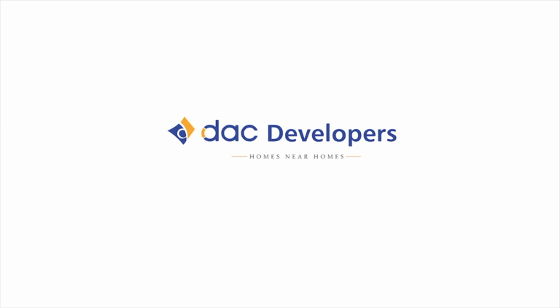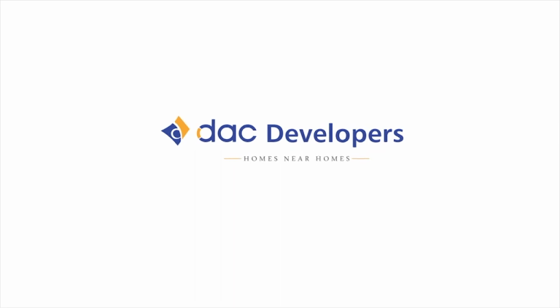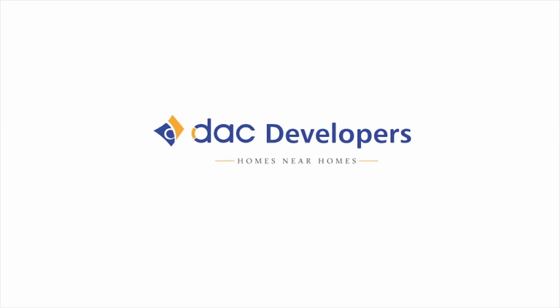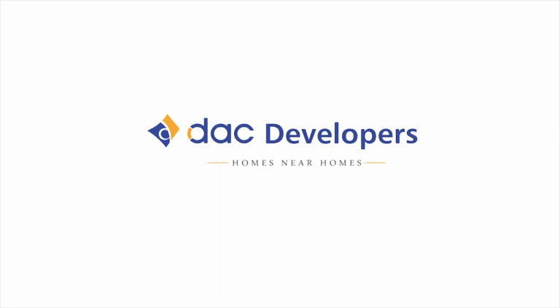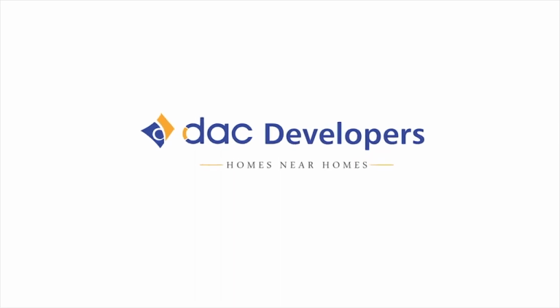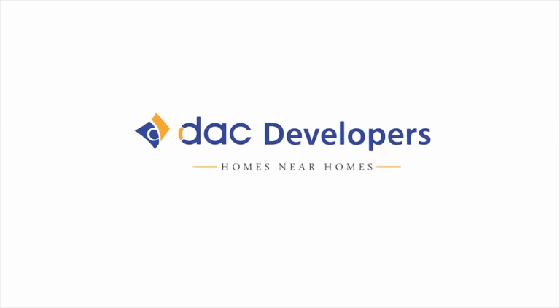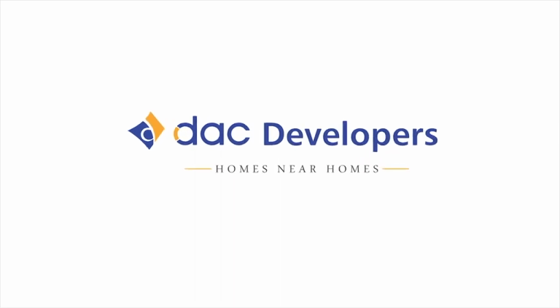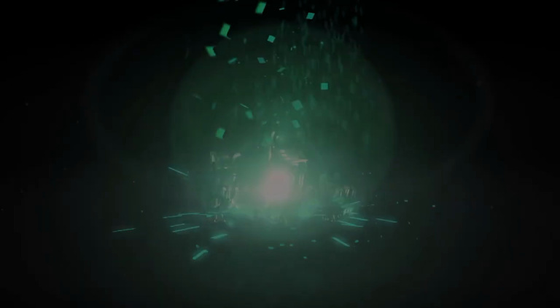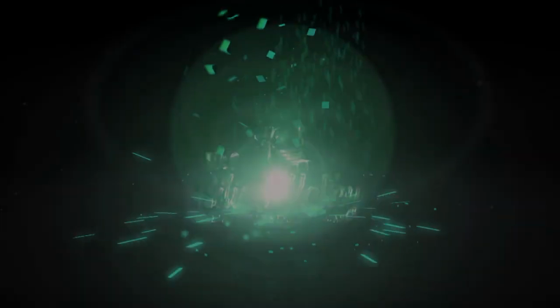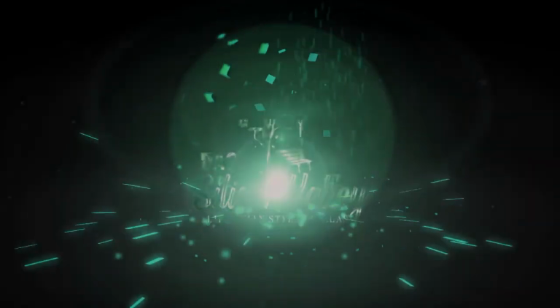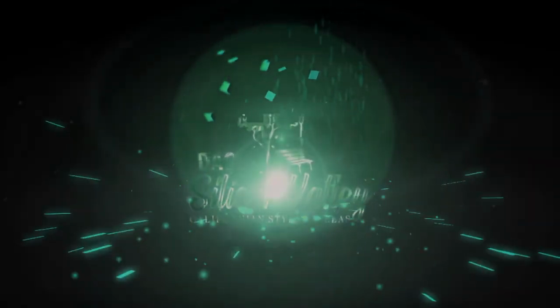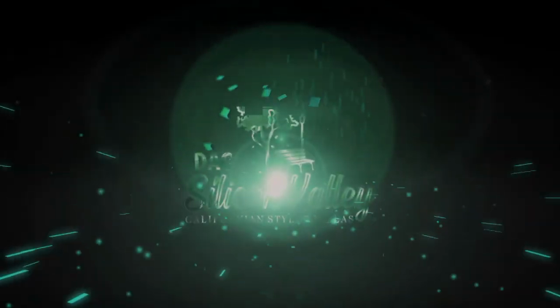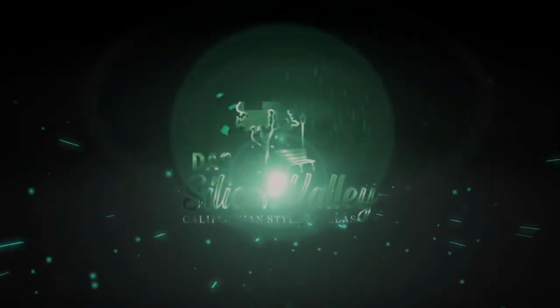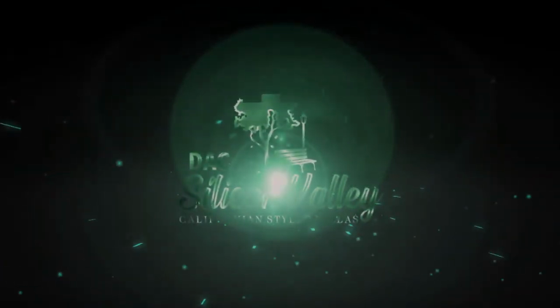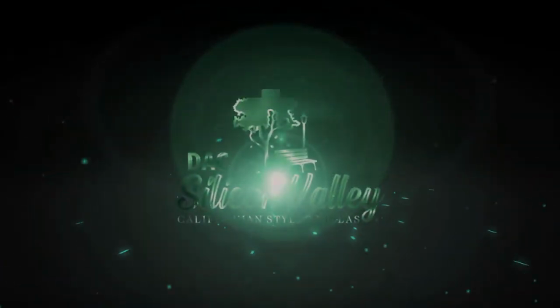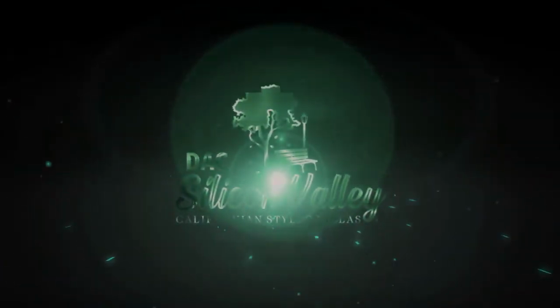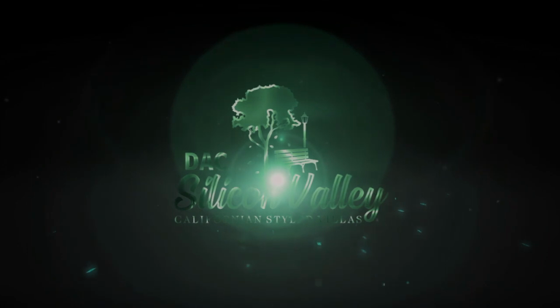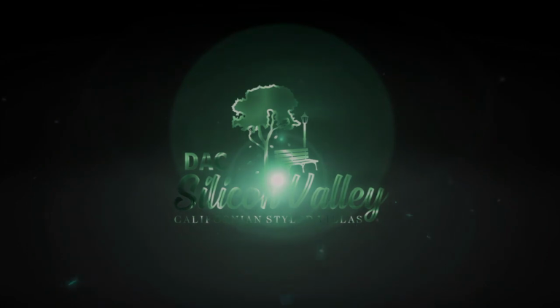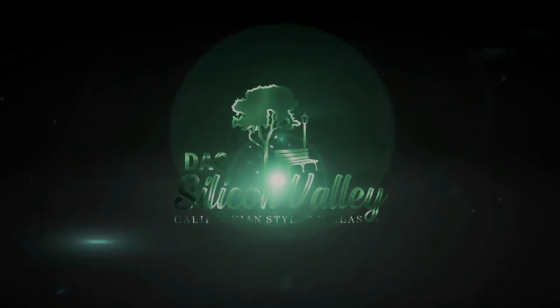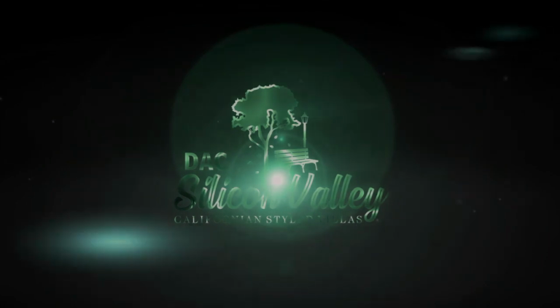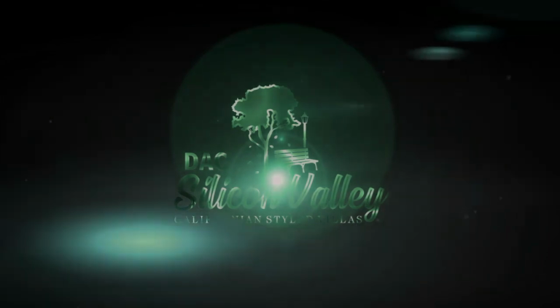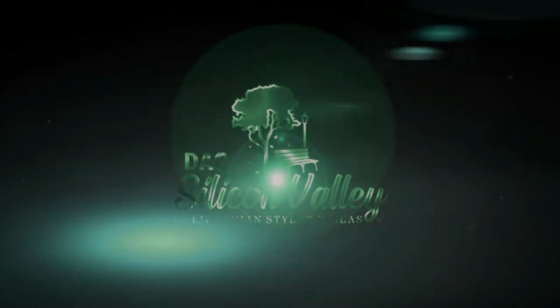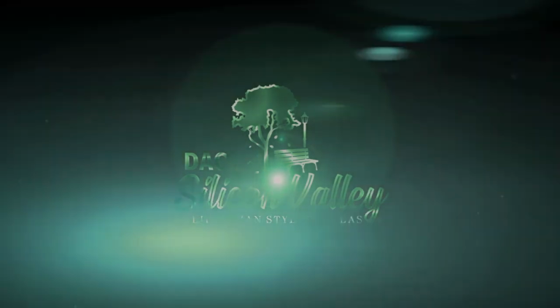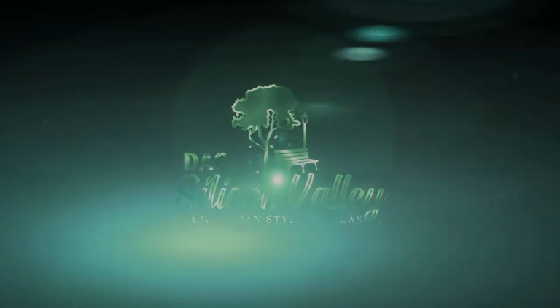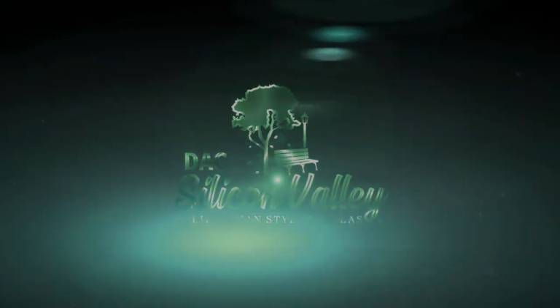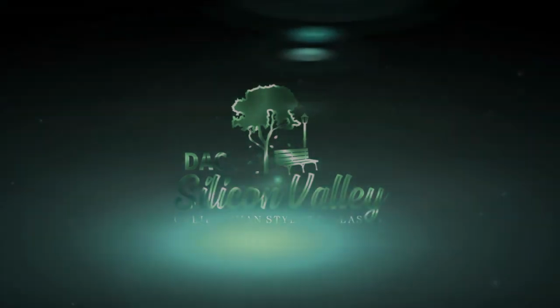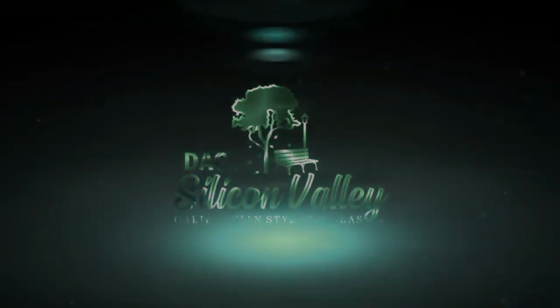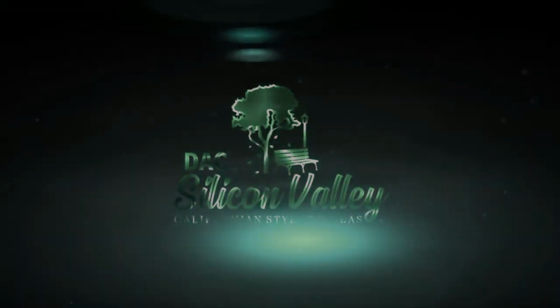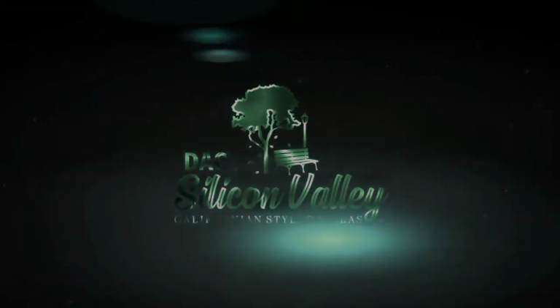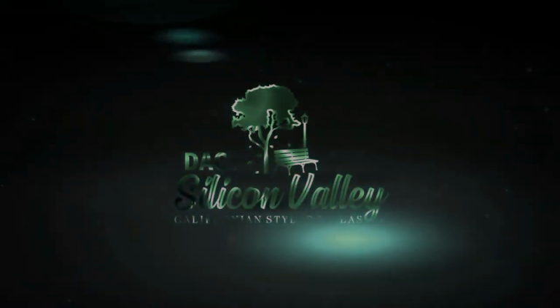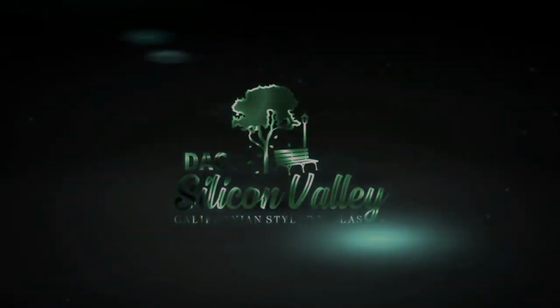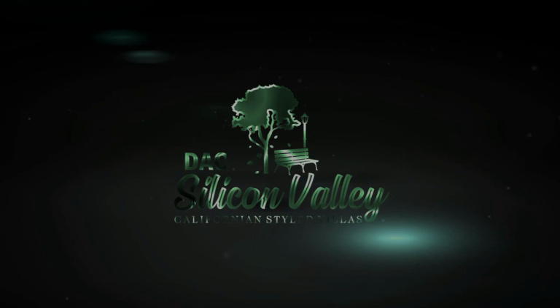DAC Developers presents Silicon Valley at Navalur OMR — waterfront 3 and 4 BHK duplex villas. Let us take a site tour.